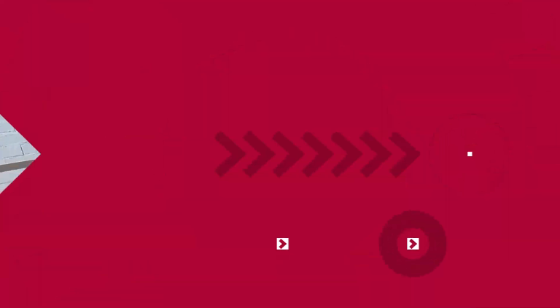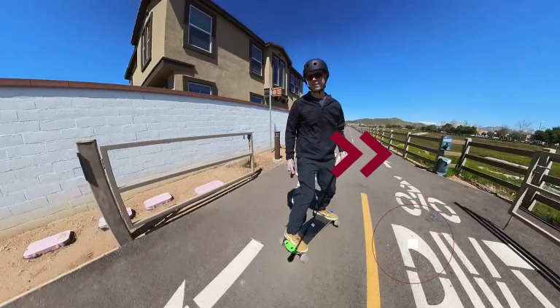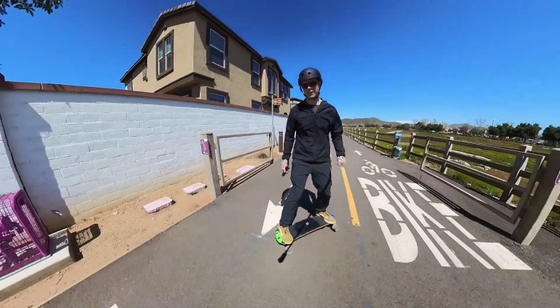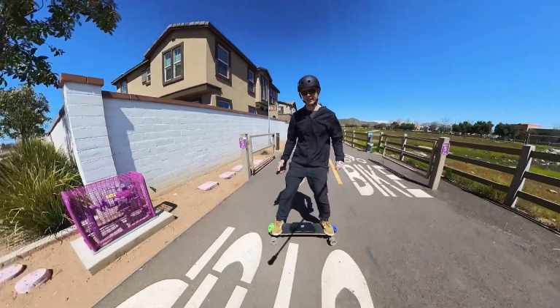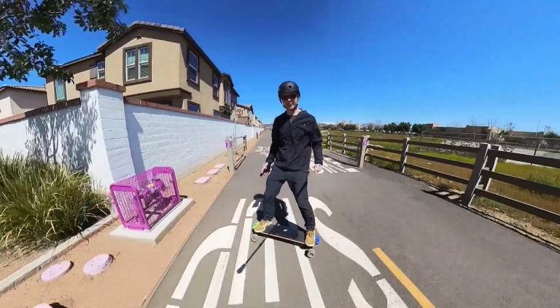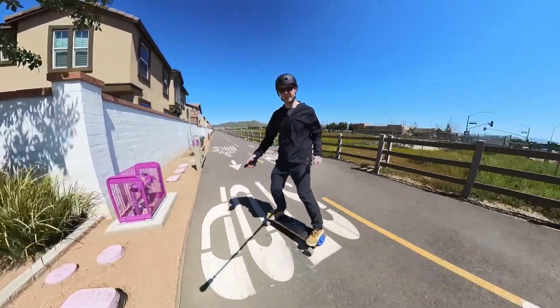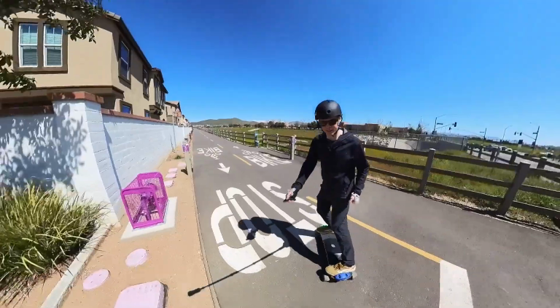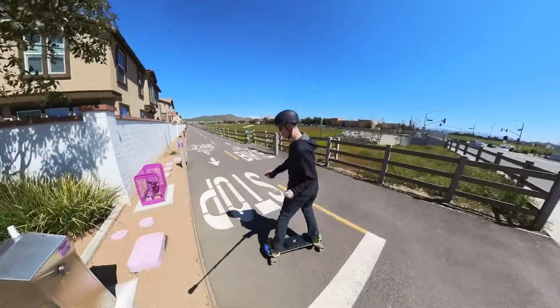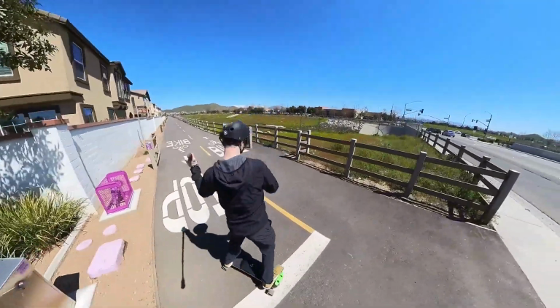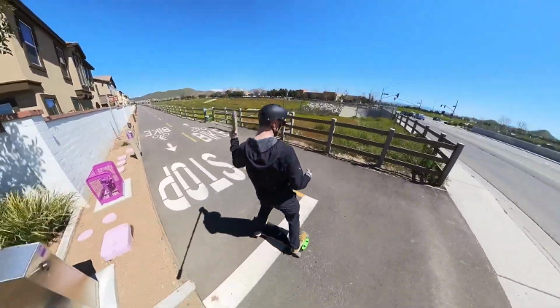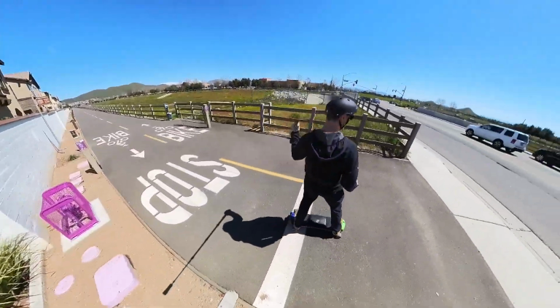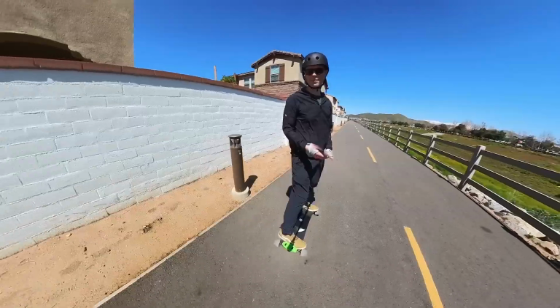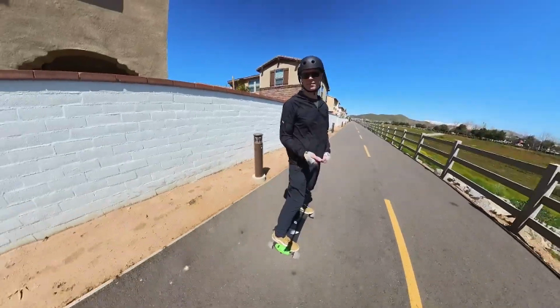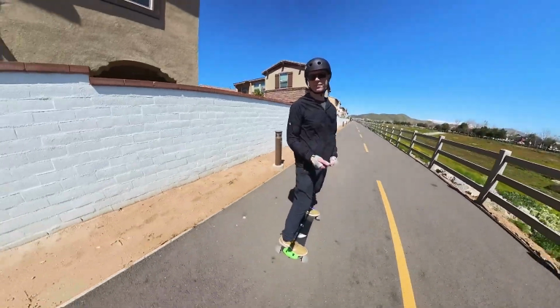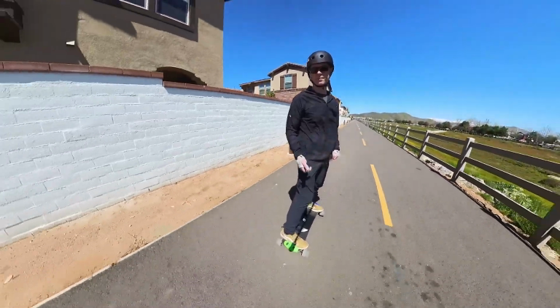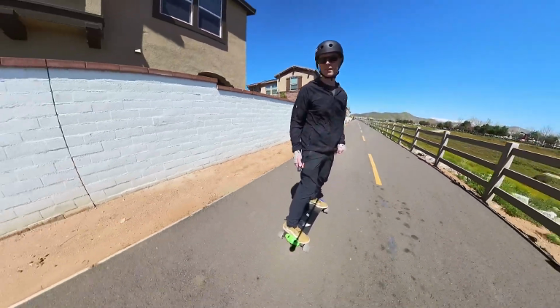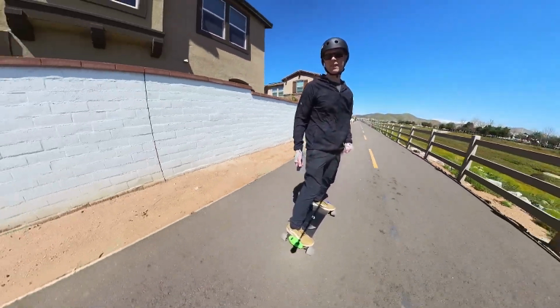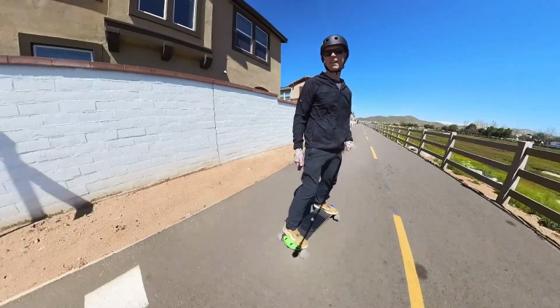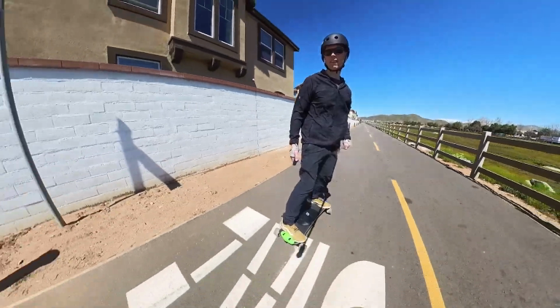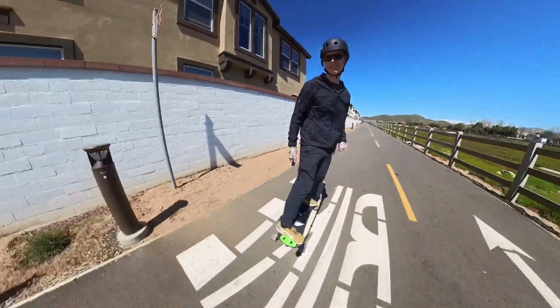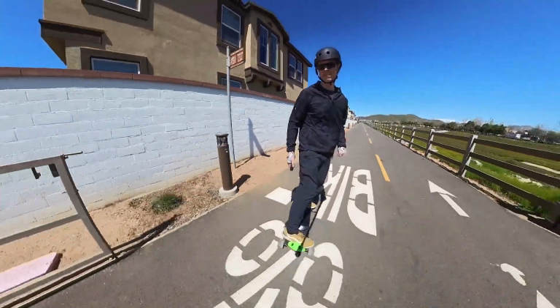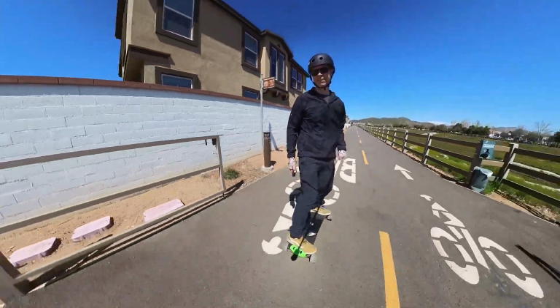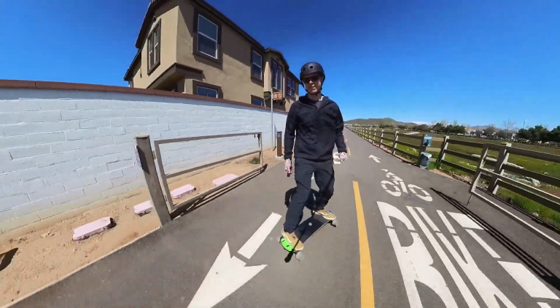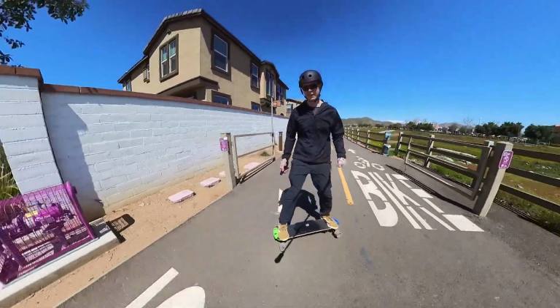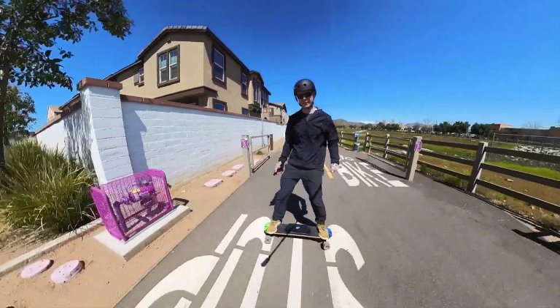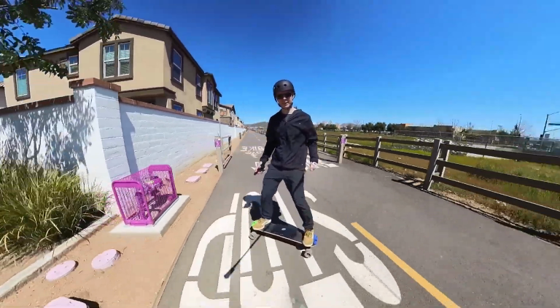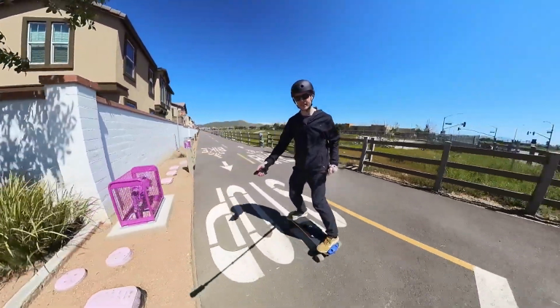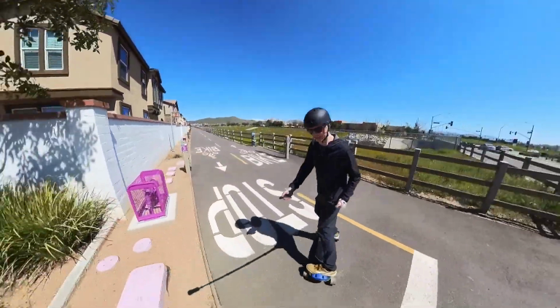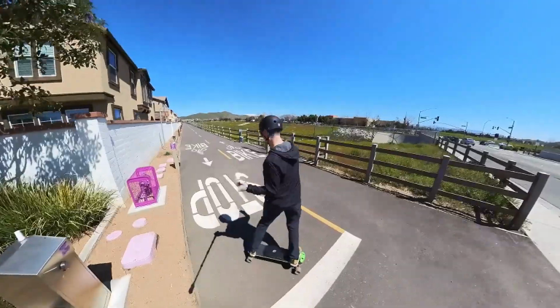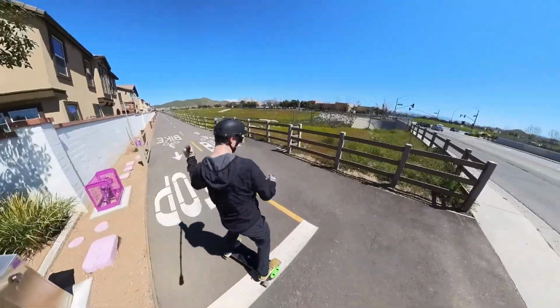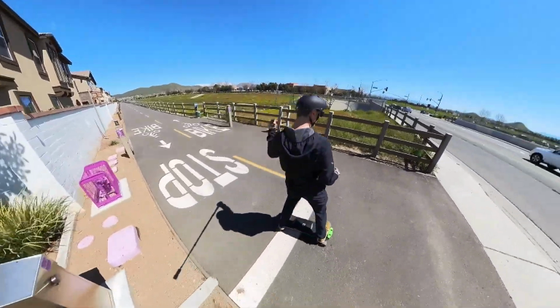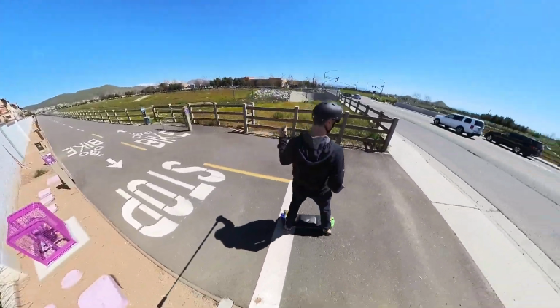360 stops are another fun and stylish drill that will have you practicing switch every time you stop. Just rotate into a slide stop 90 degrees like you normally do, but then before you stop completely, flip around and continue the rotation into a complete 360.